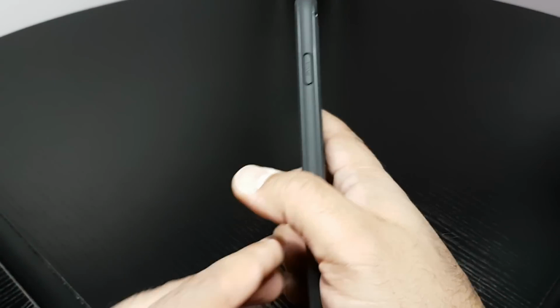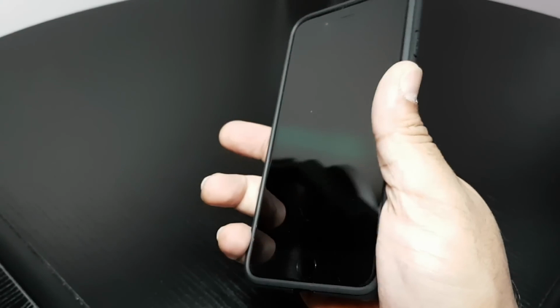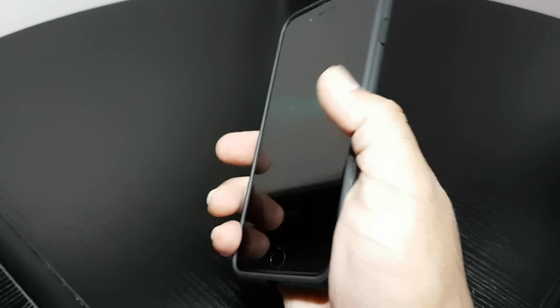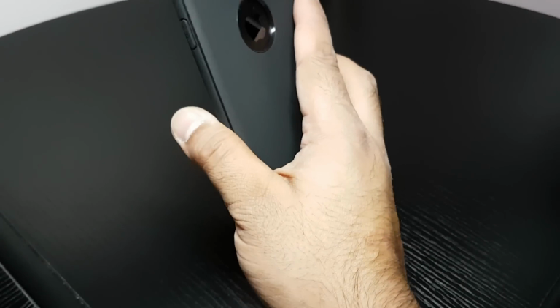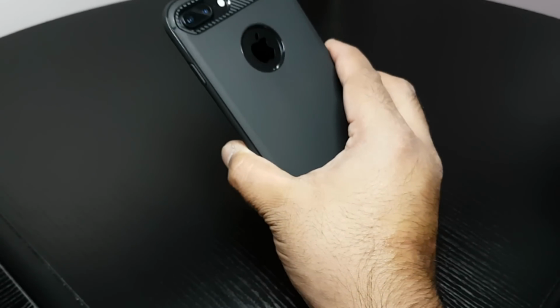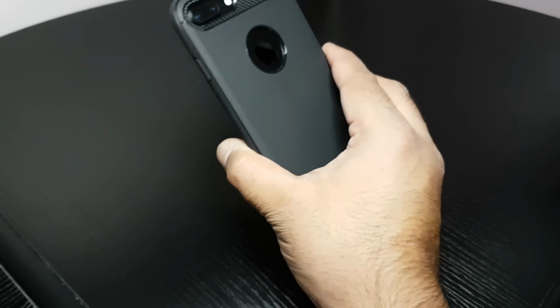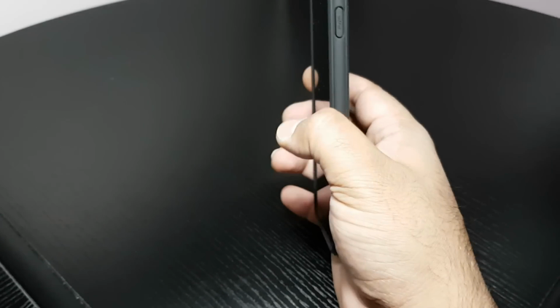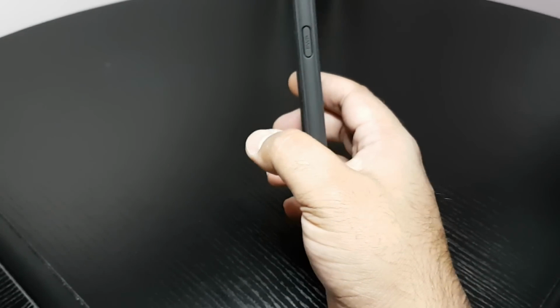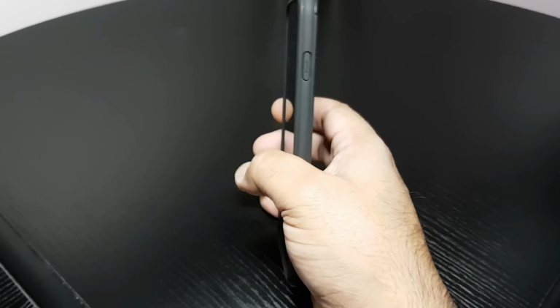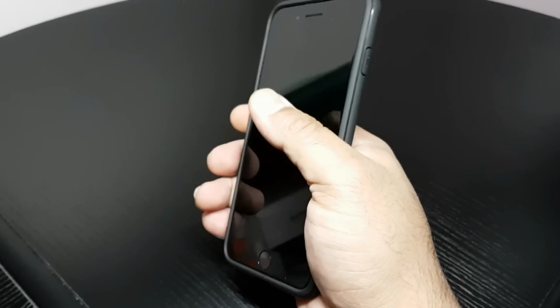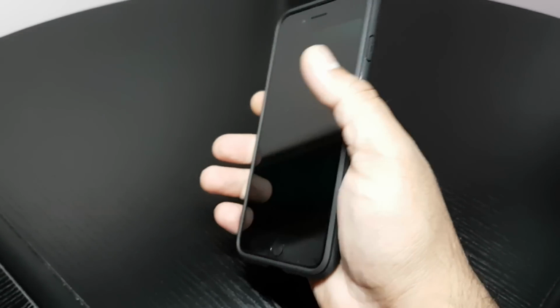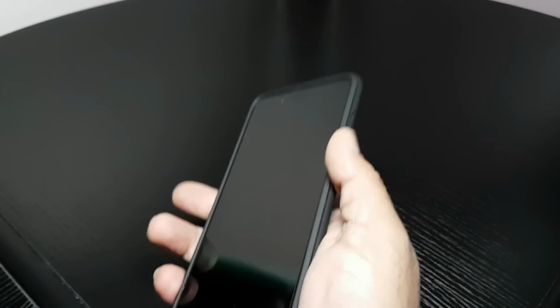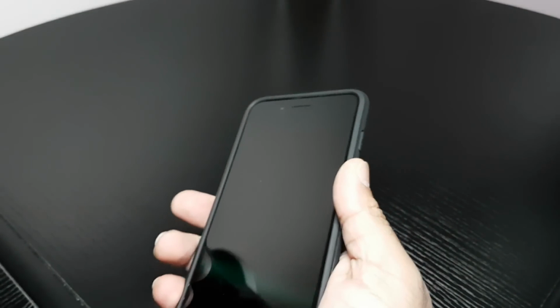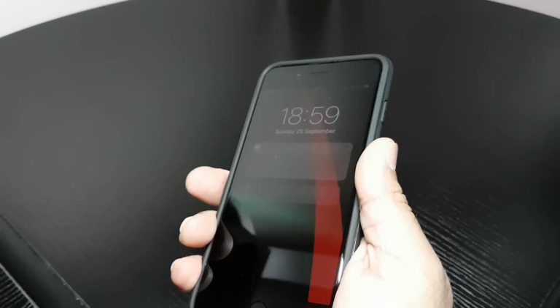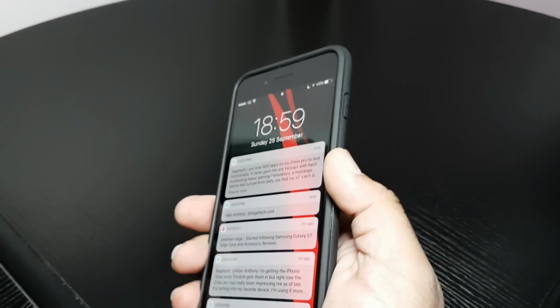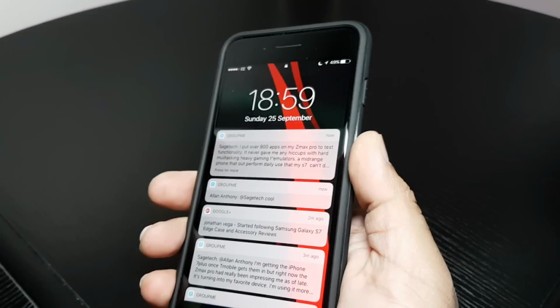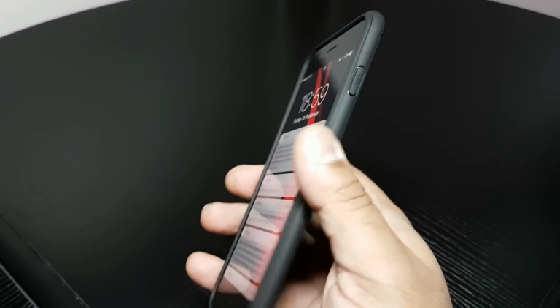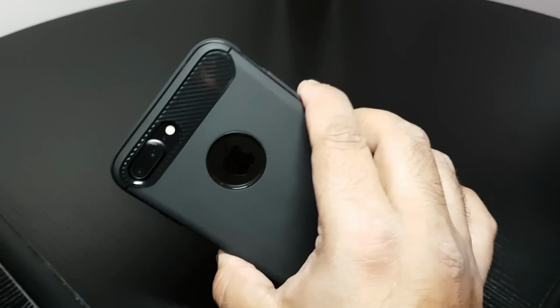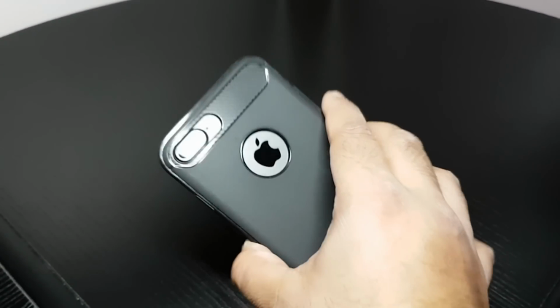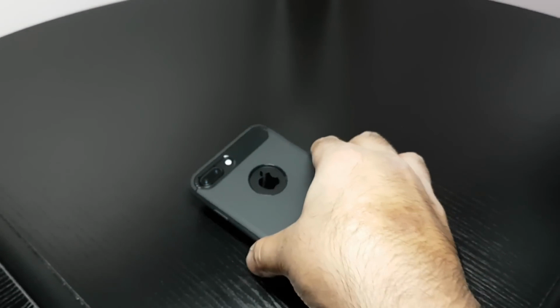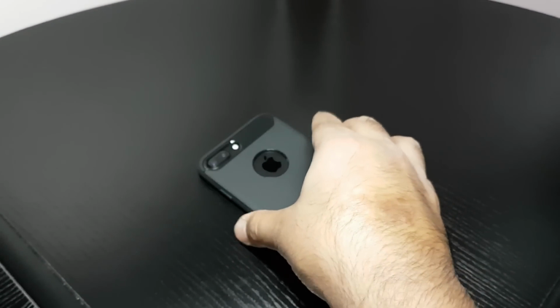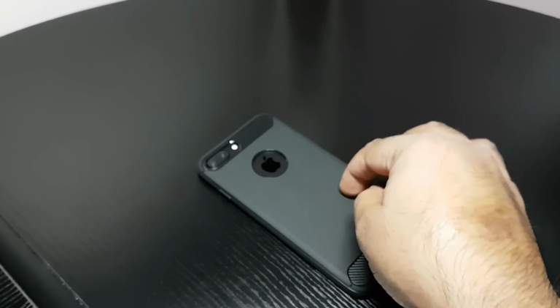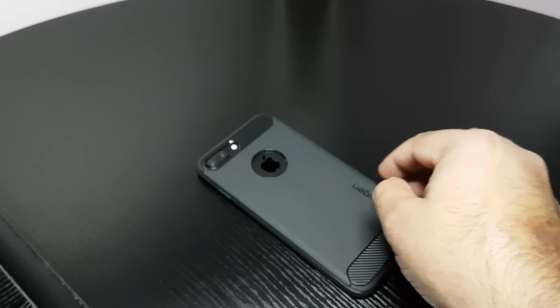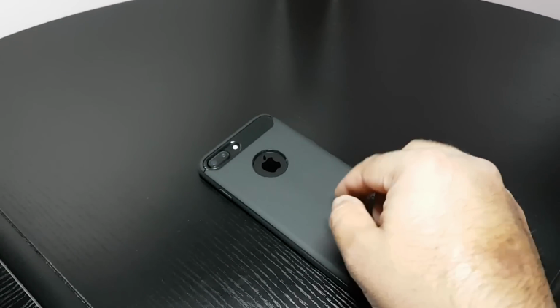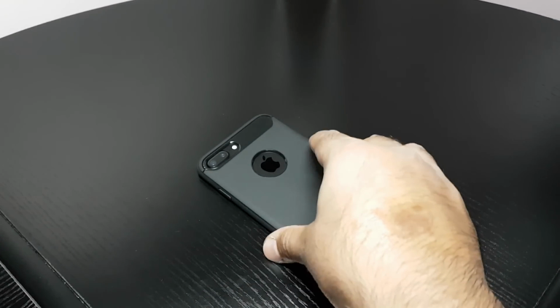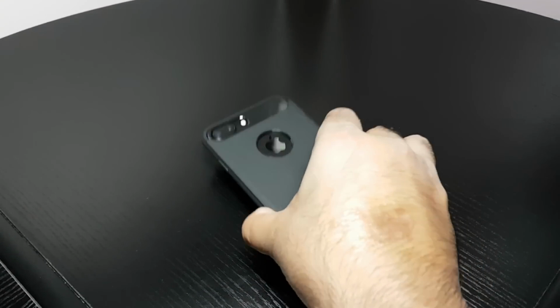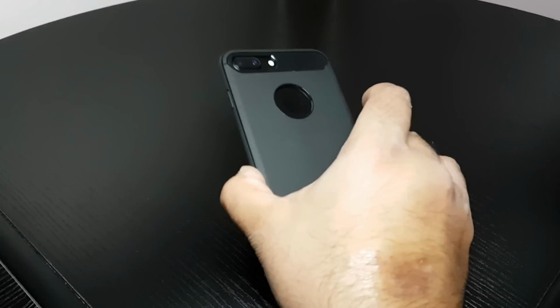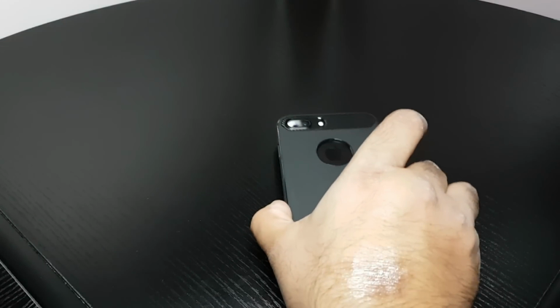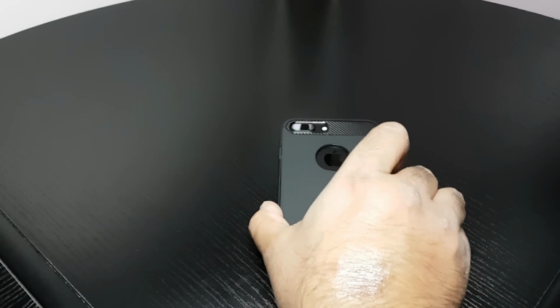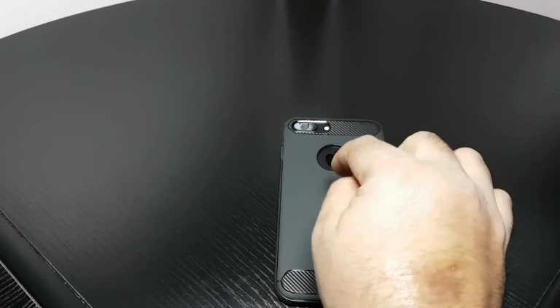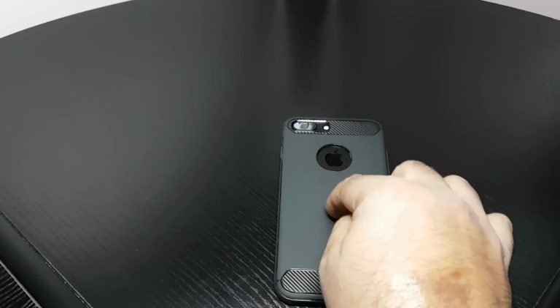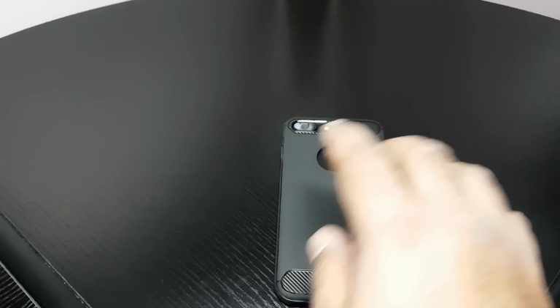Feel in the hand — it's very slim, not hugely slim, but it's nice. Gives it a little bit more grip. Definite thumbs up for this case. I love these cases.